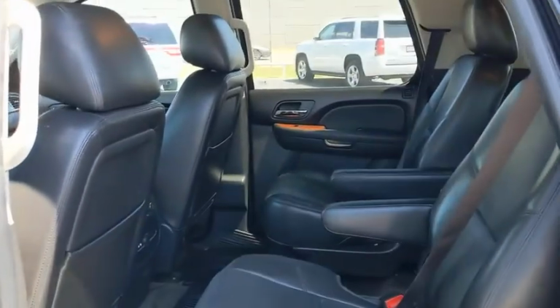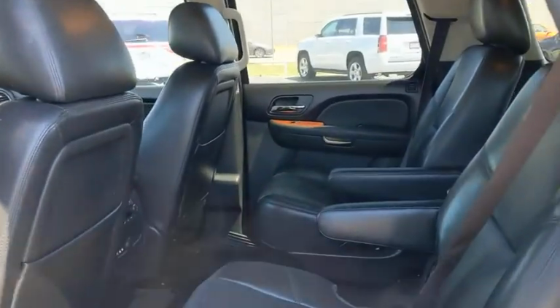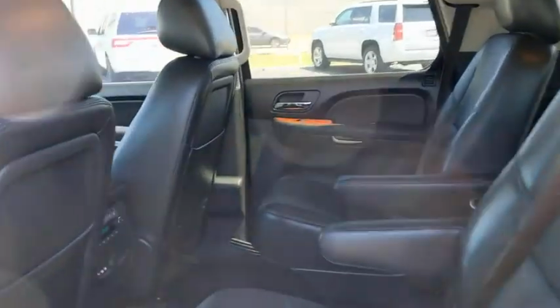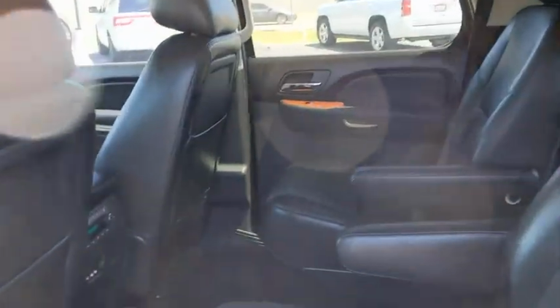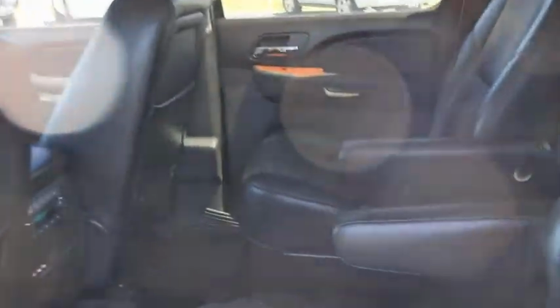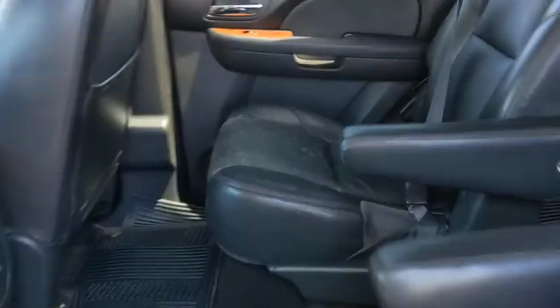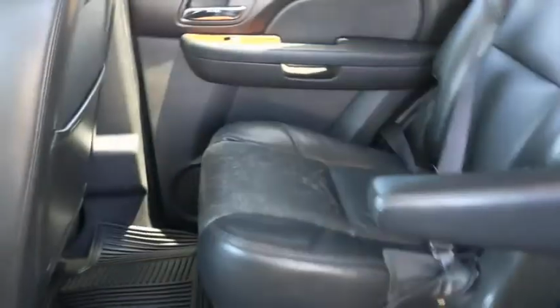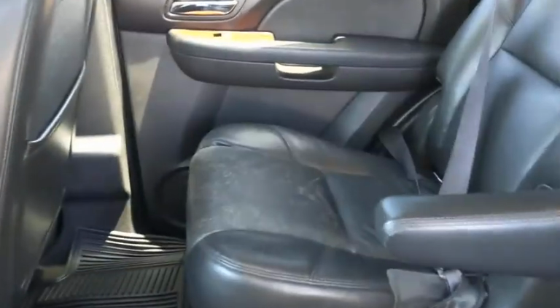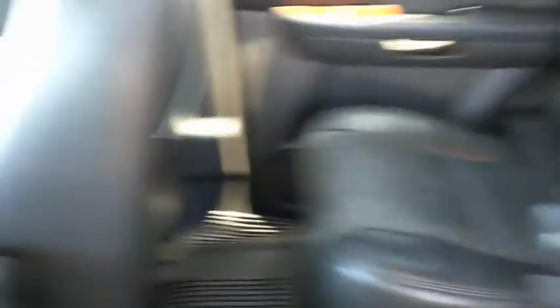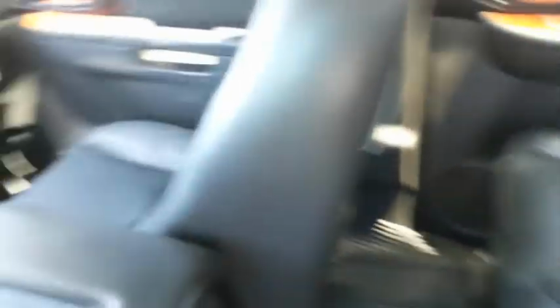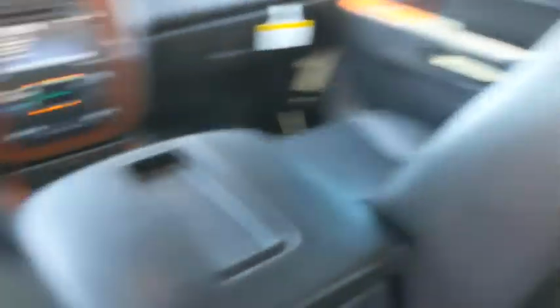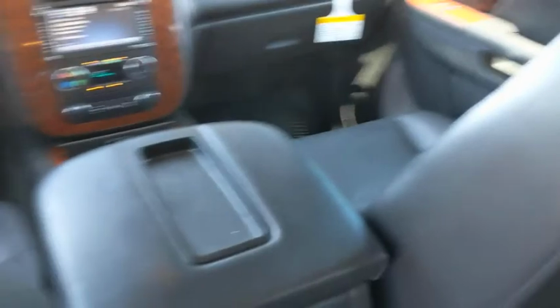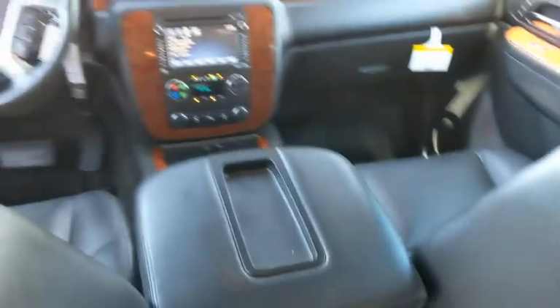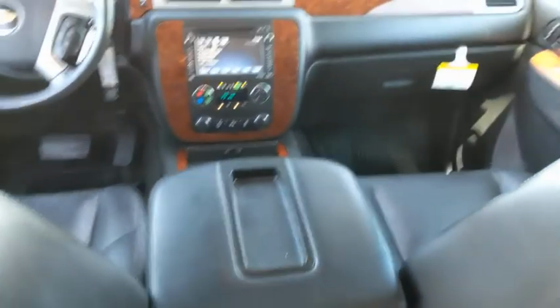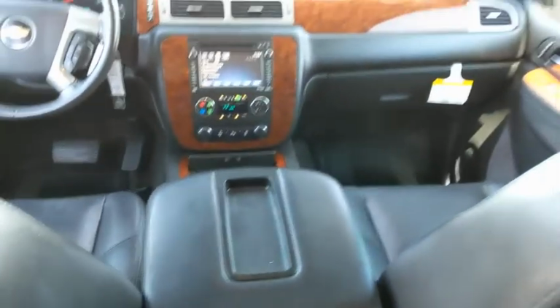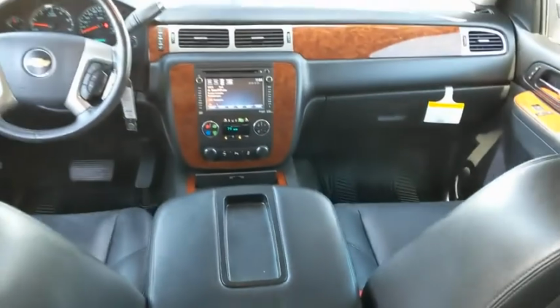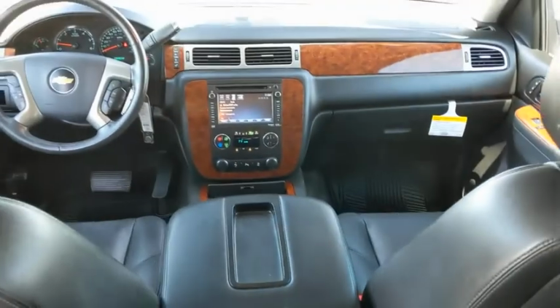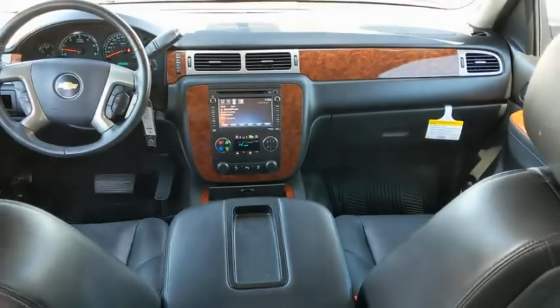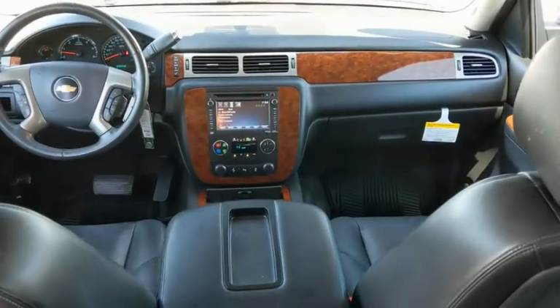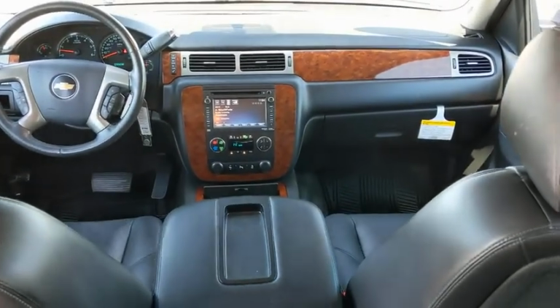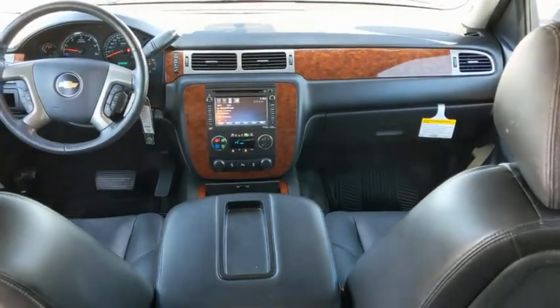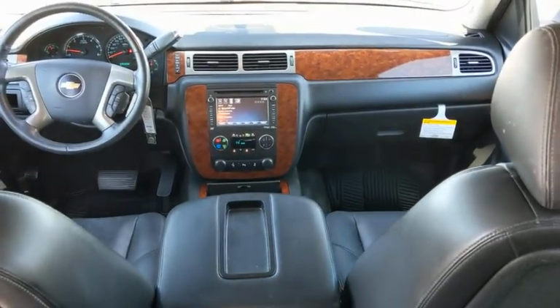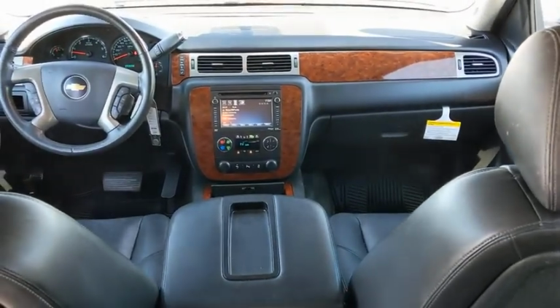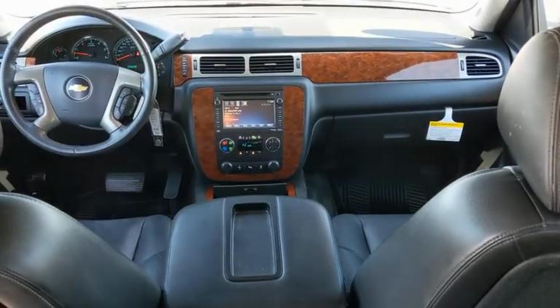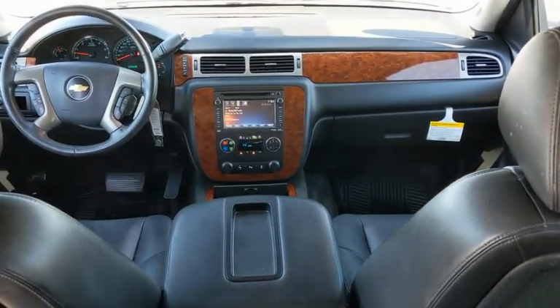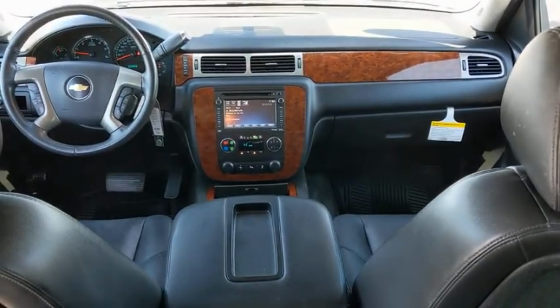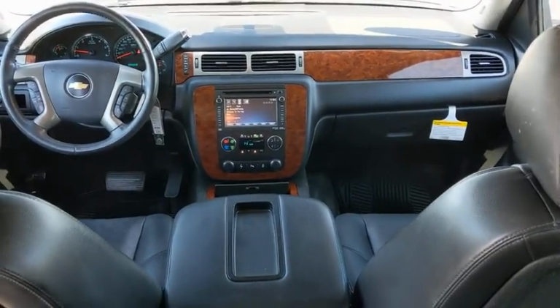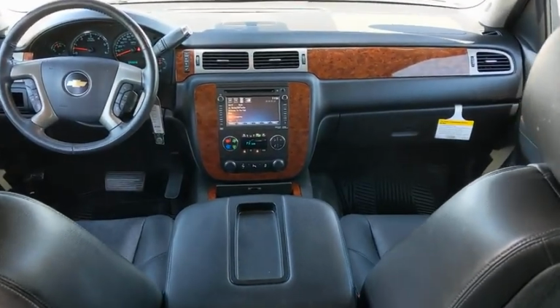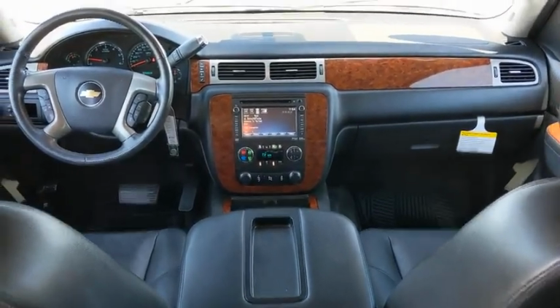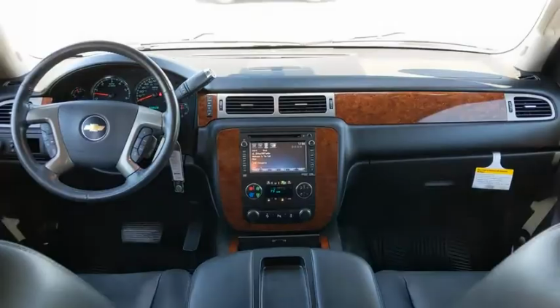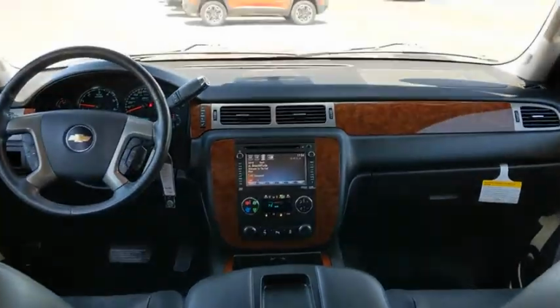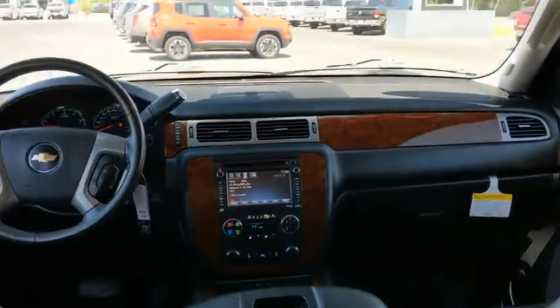Leather-wrapped steering wheel, Bluetooth, adjustable steering wheel, power steering, four-wheel disc brakes, cruise control, auto-dimming rear-view mirror, and floor mats.